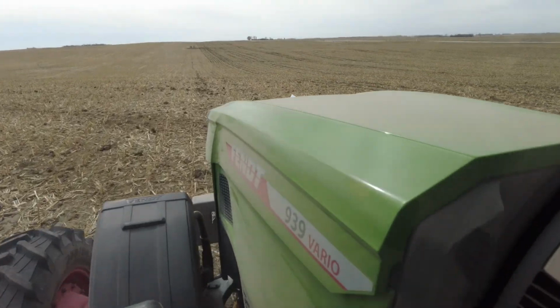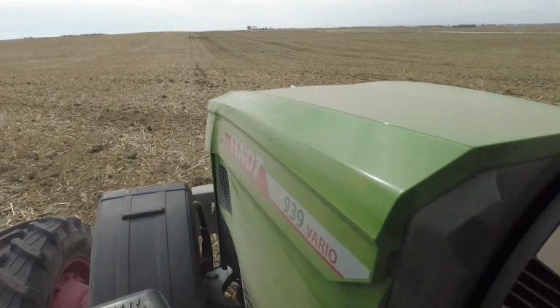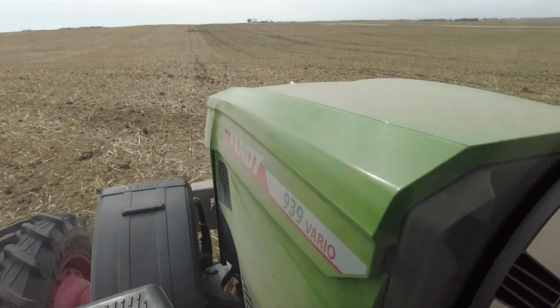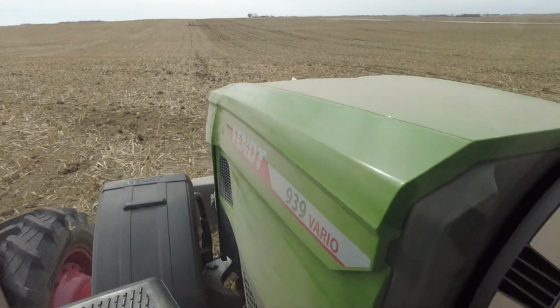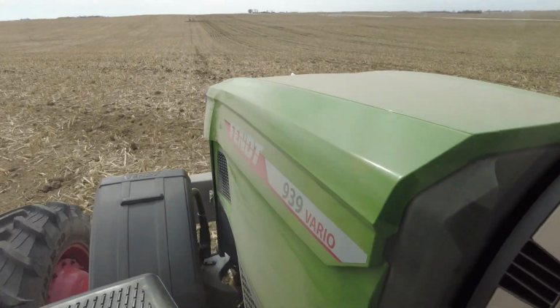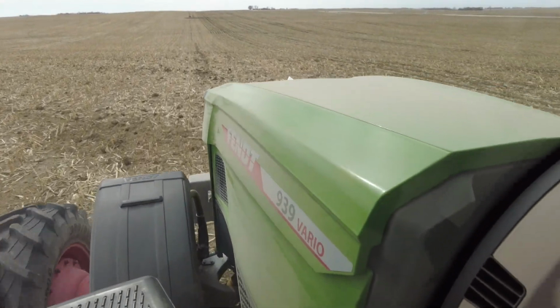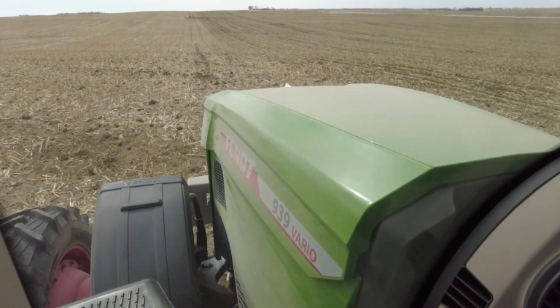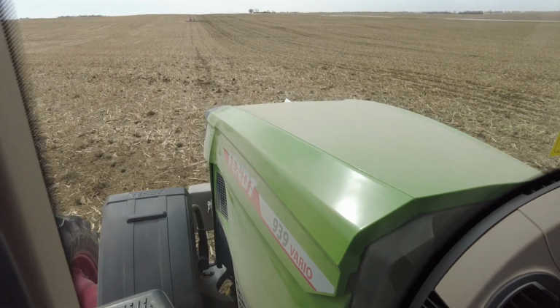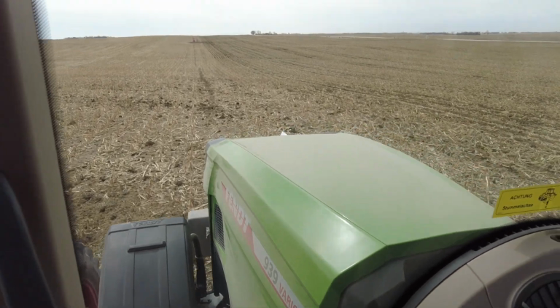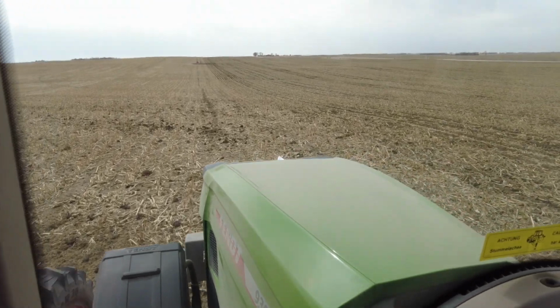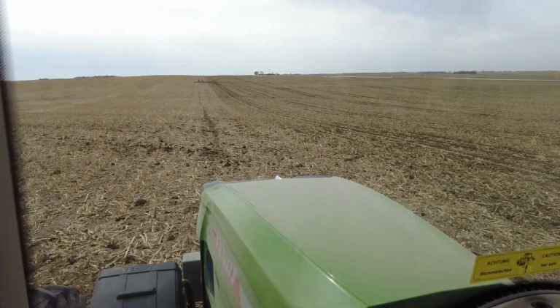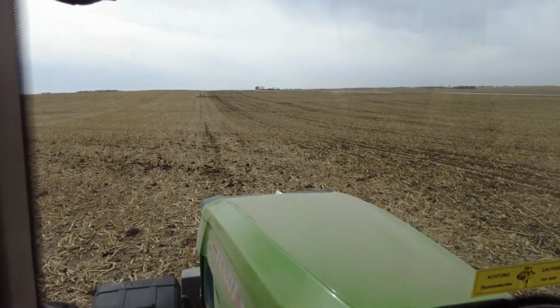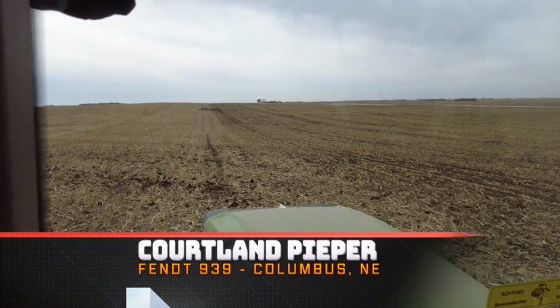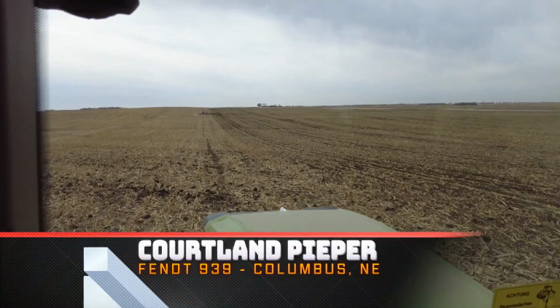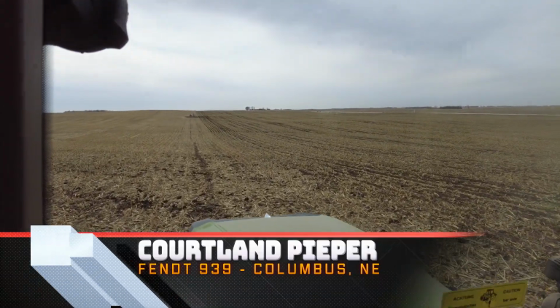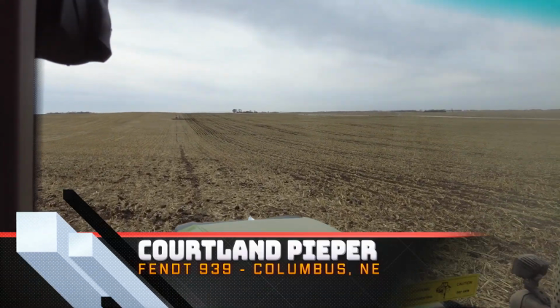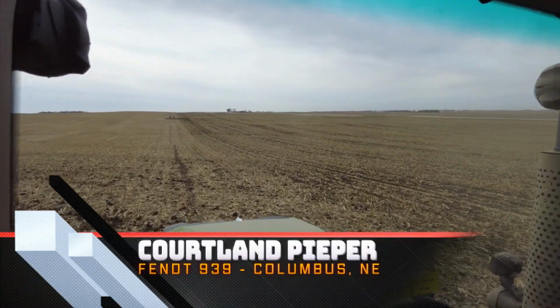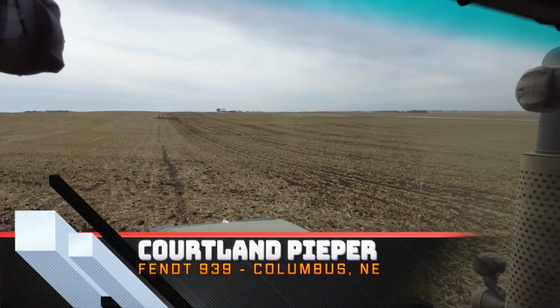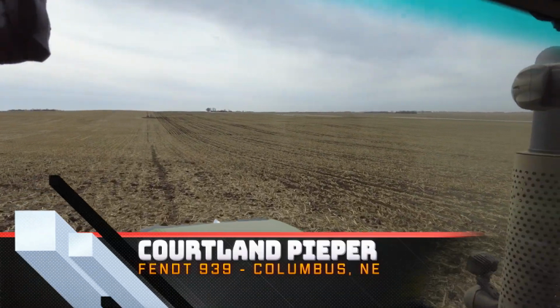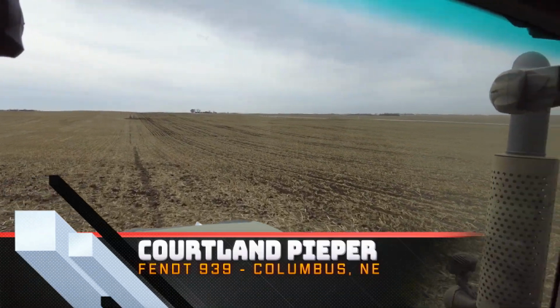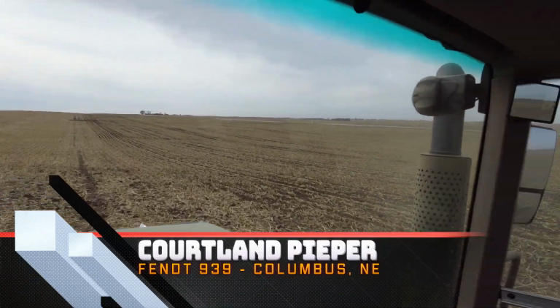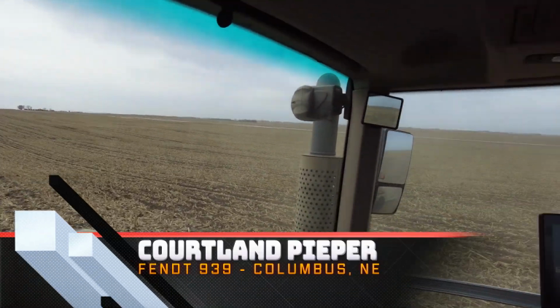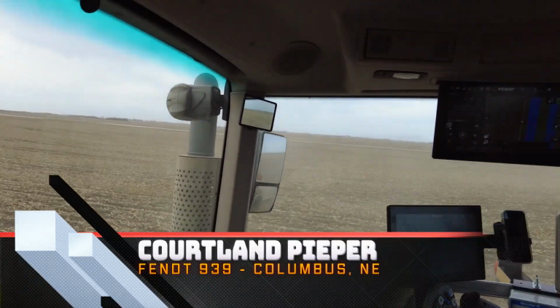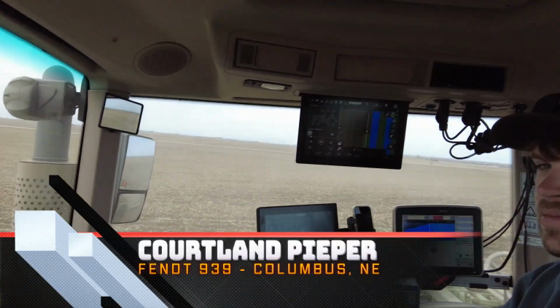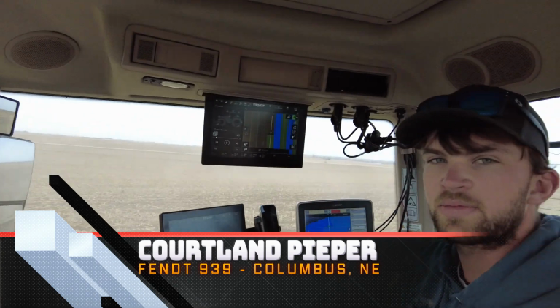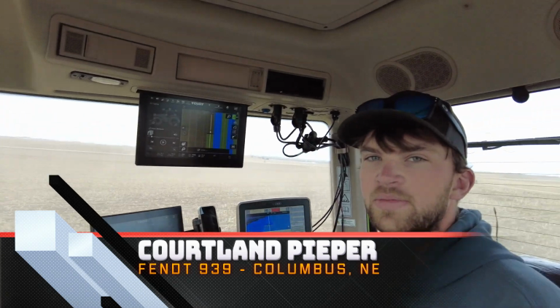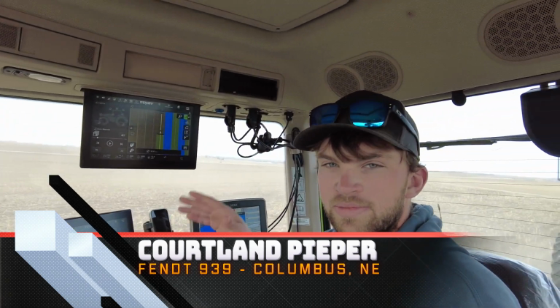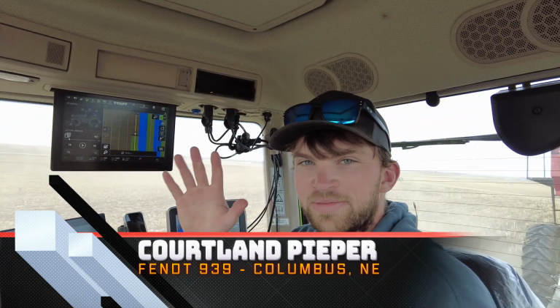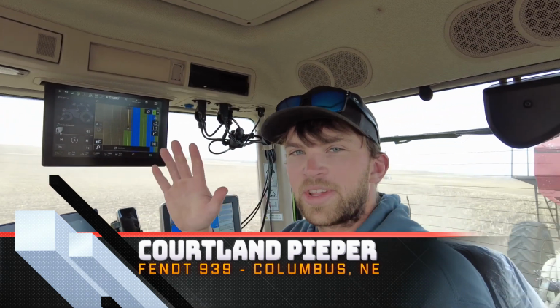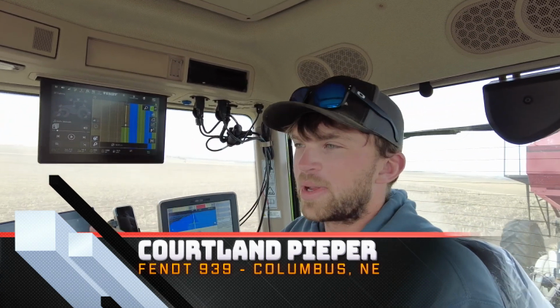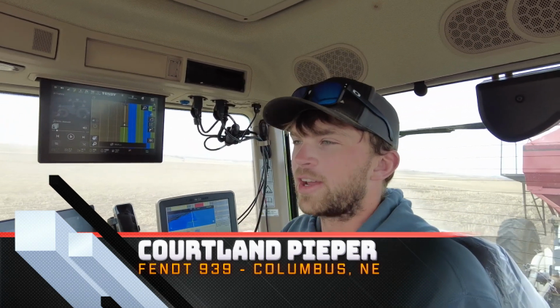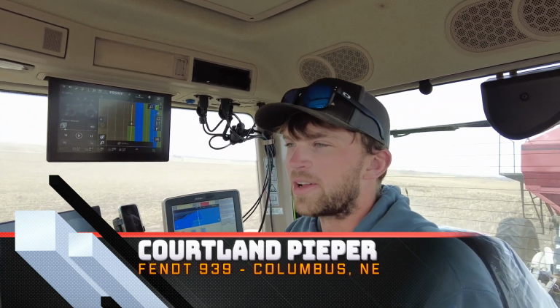Demo on a 939 Fendt here today, north of Columbus. We're out here doing some strip tilling with a cart here. Nice to meet you everybody.